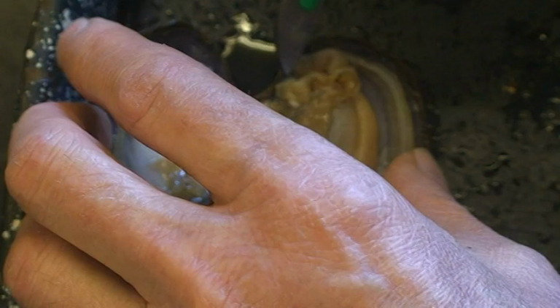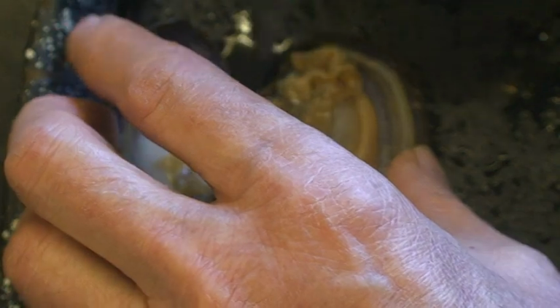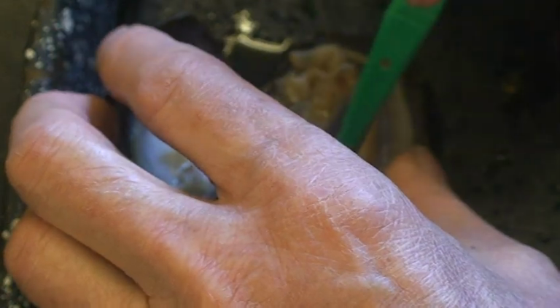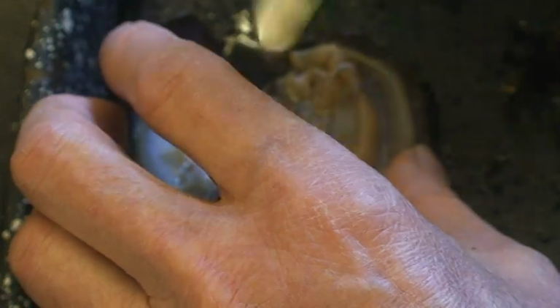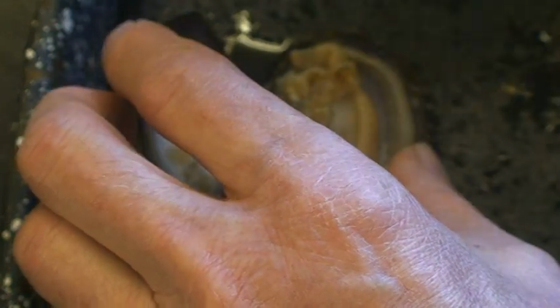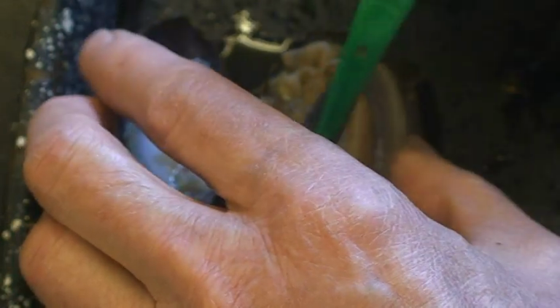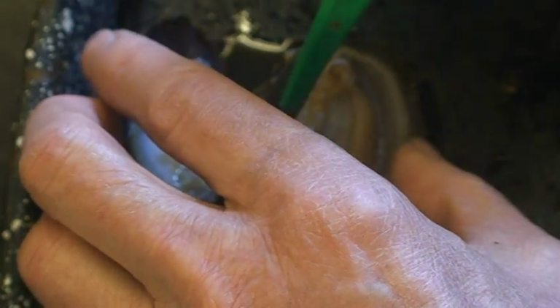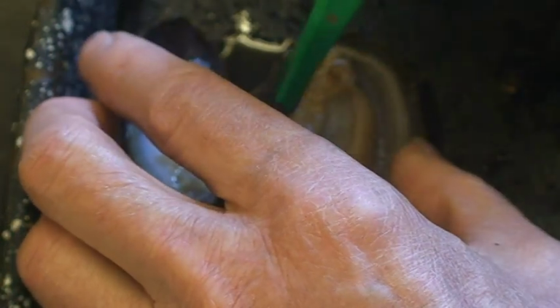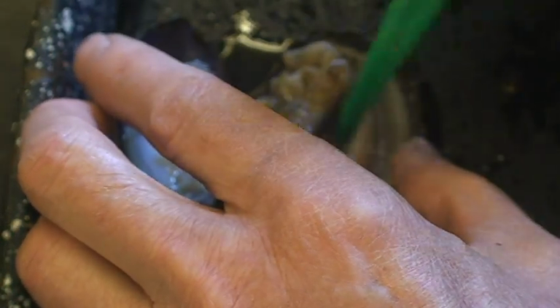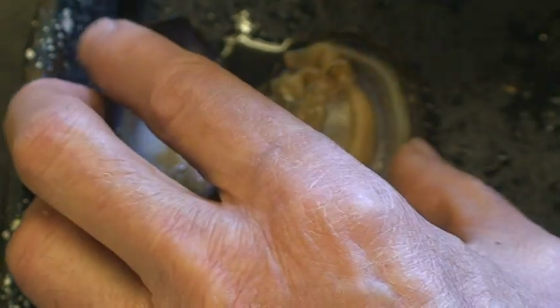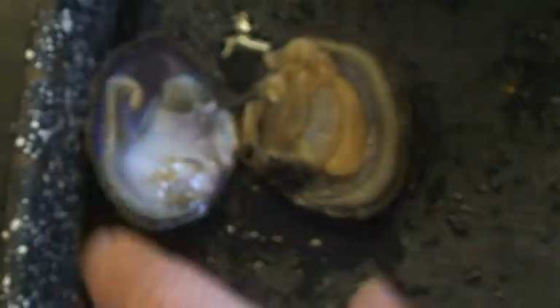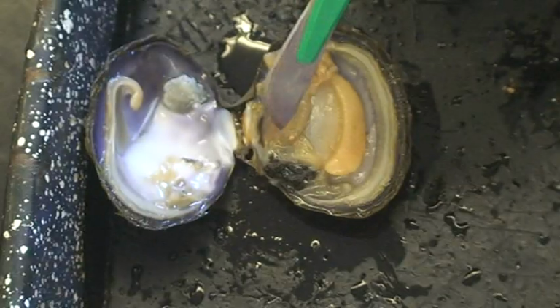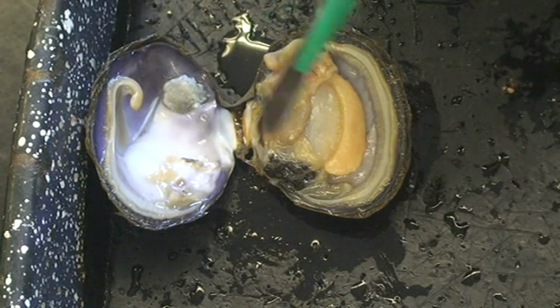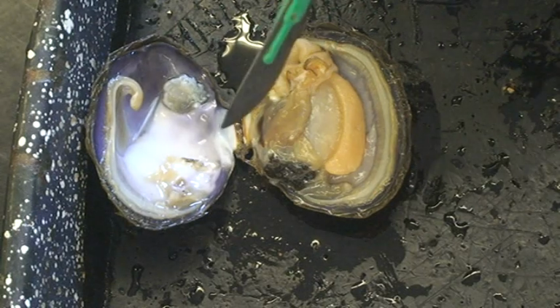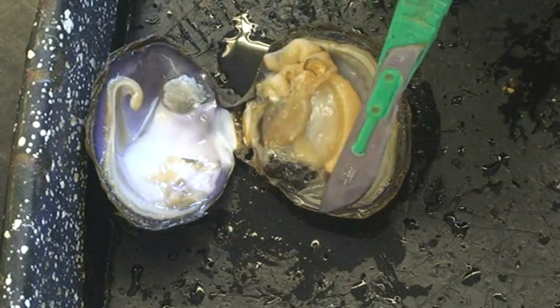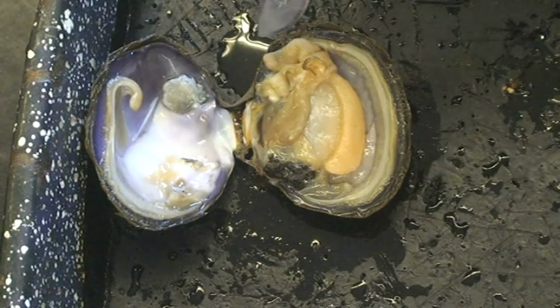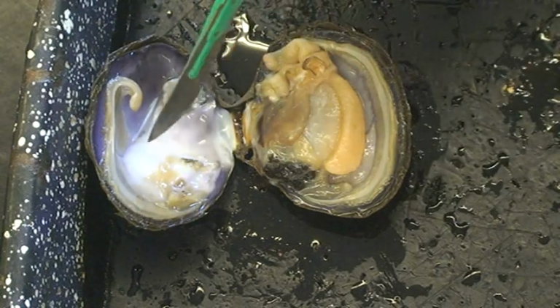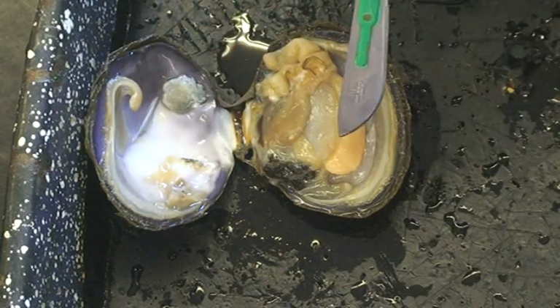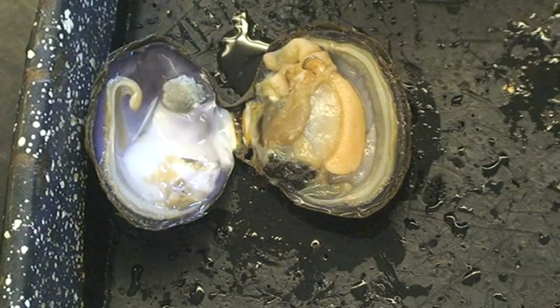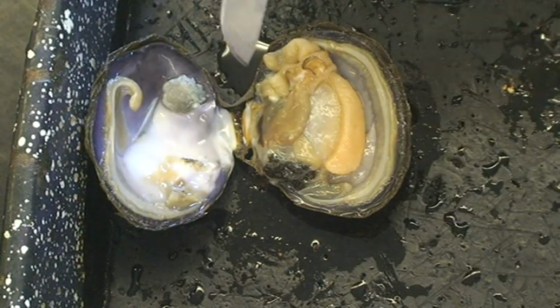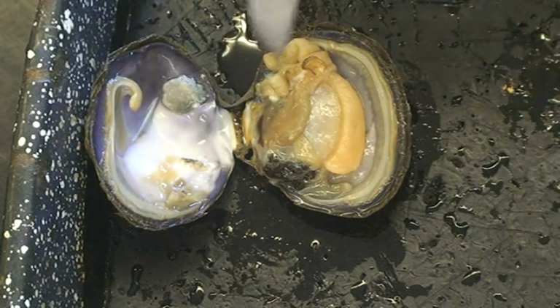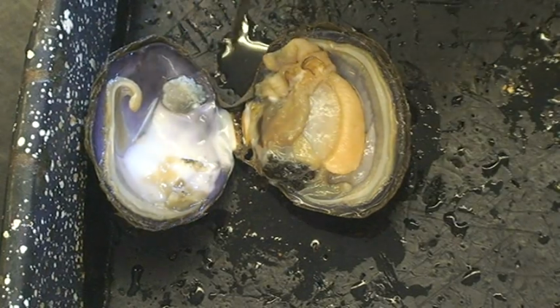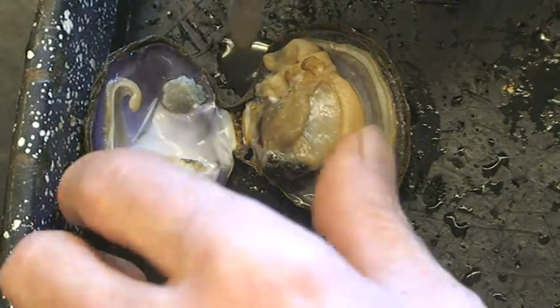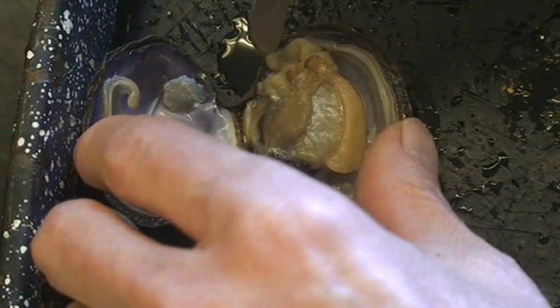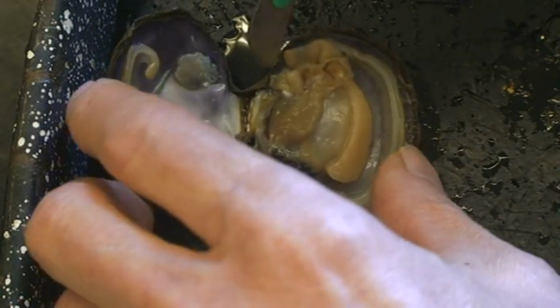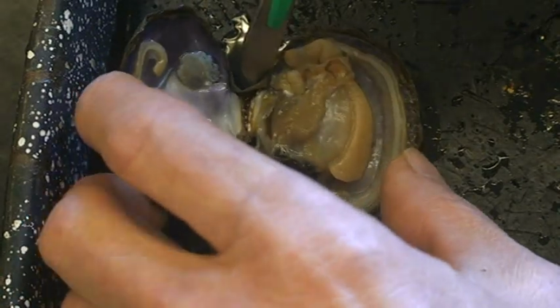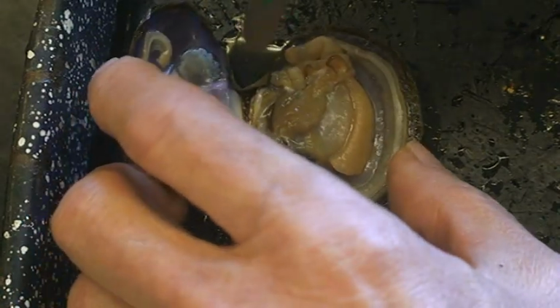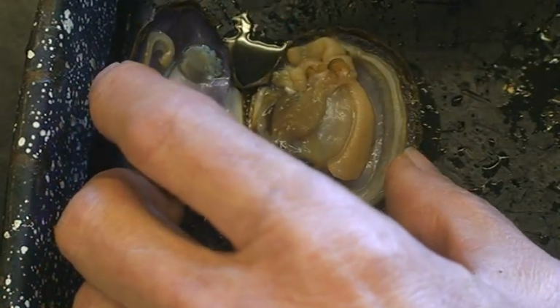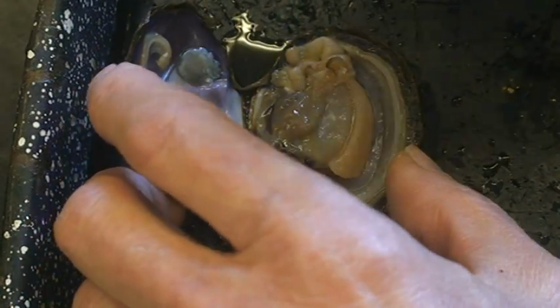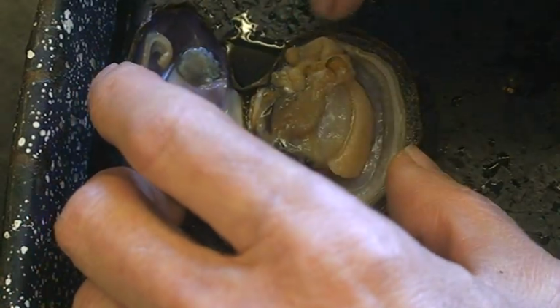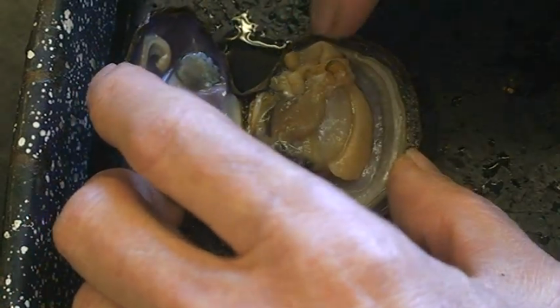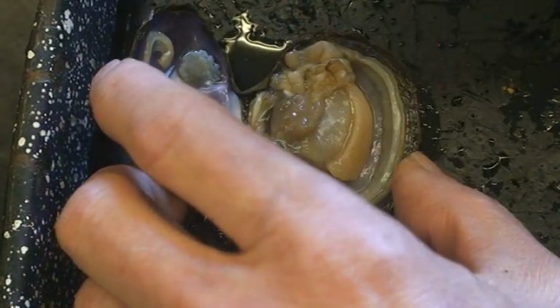This is posterior and this is anterior. Anterior is the side where the umbo is. The head is here, so this is the left valve and the right valve. If you open up a clam inside, there are some major organs that you see right away.